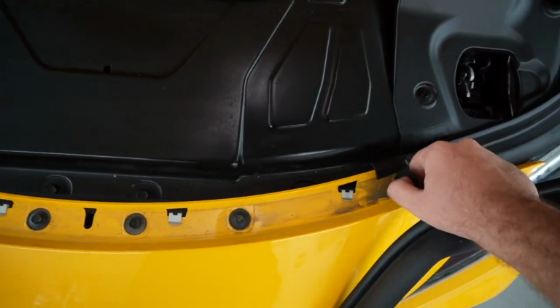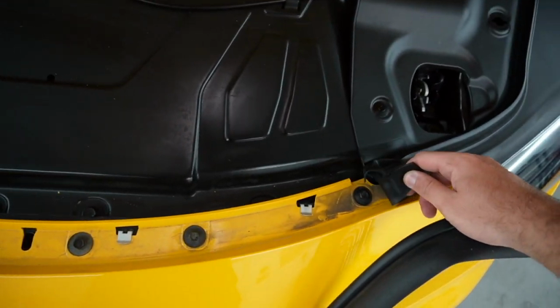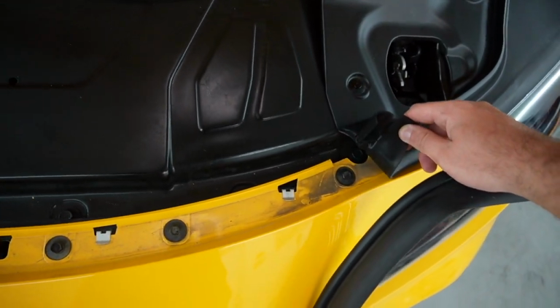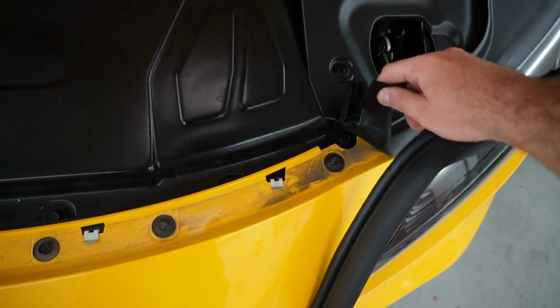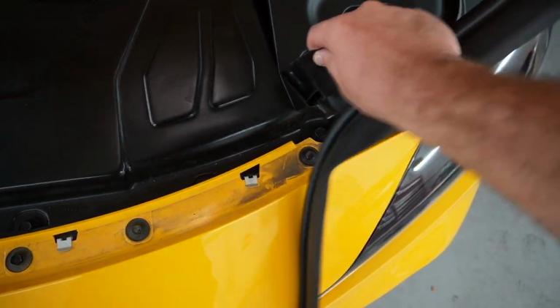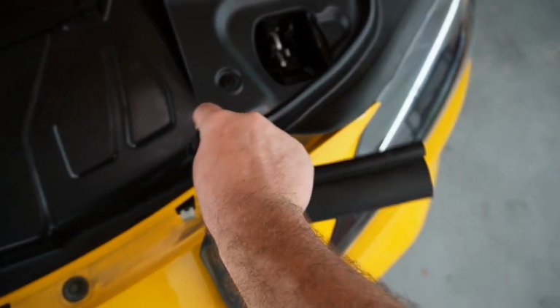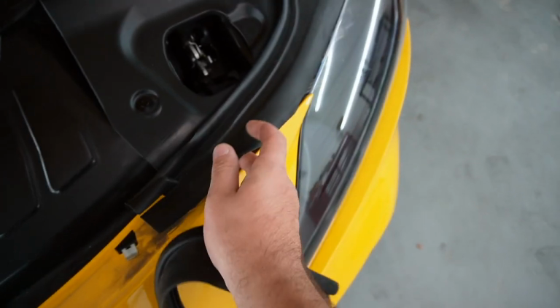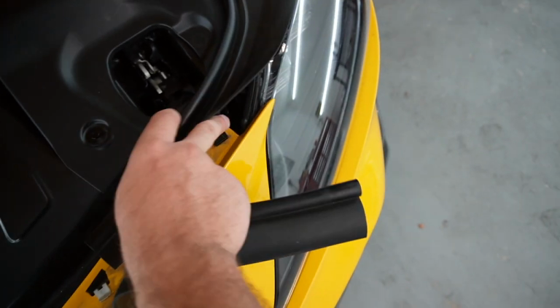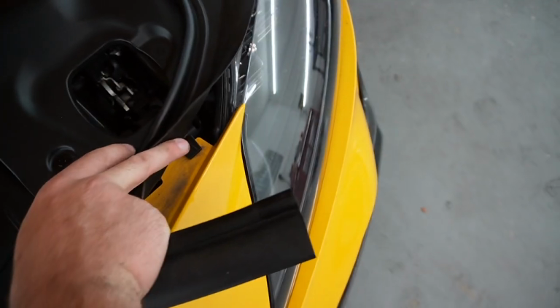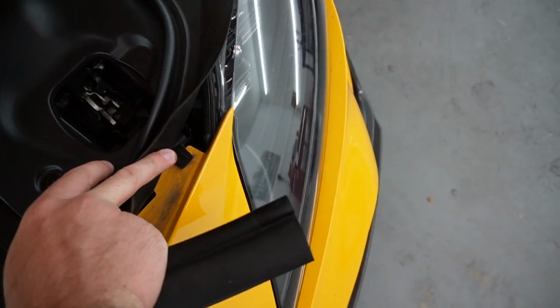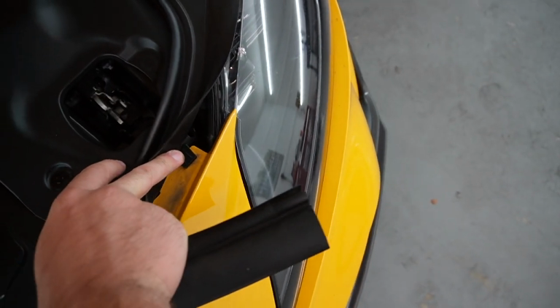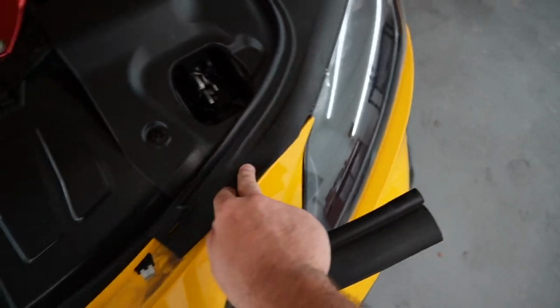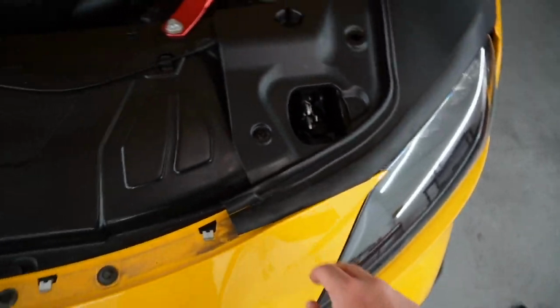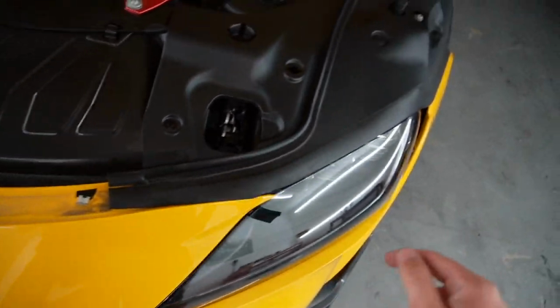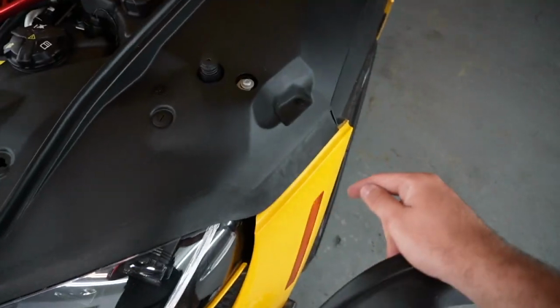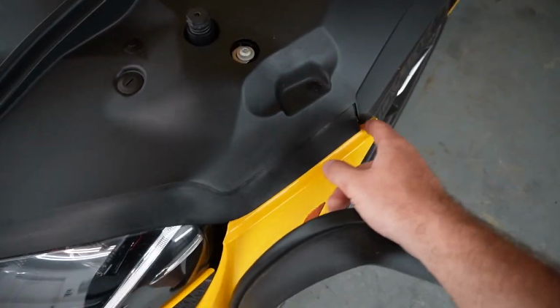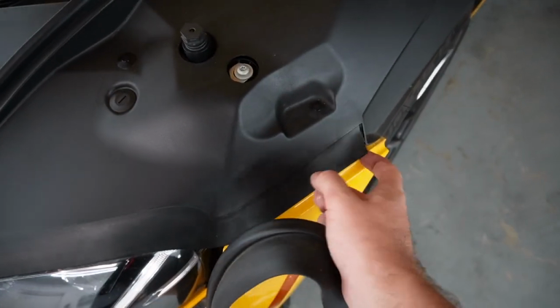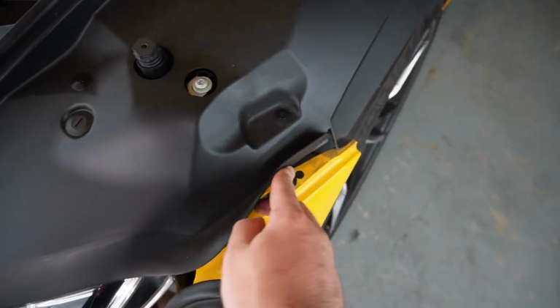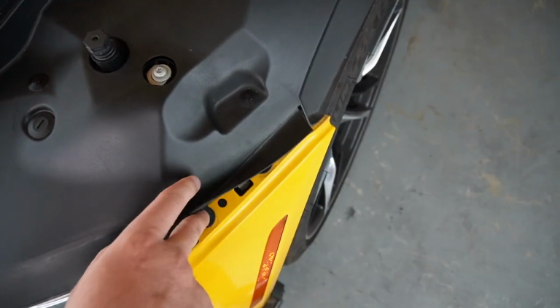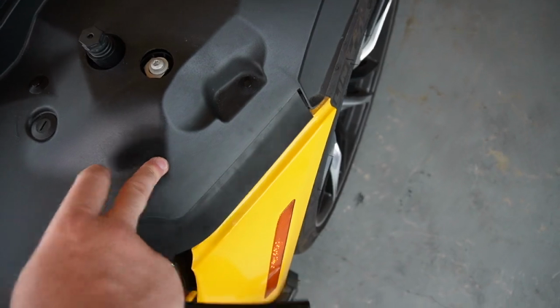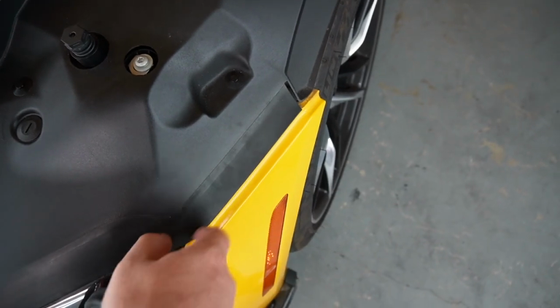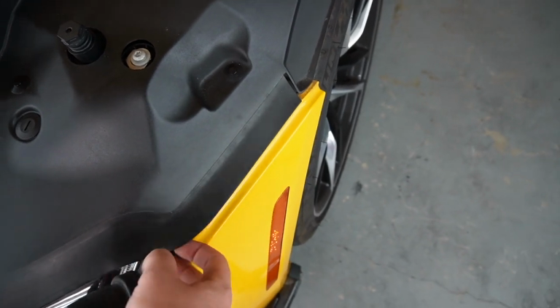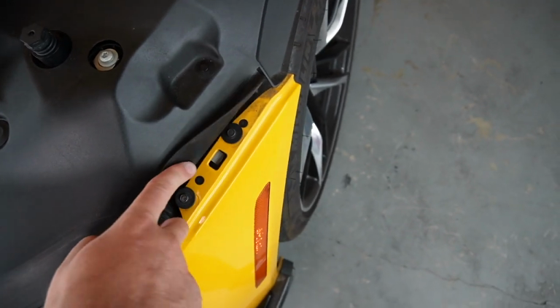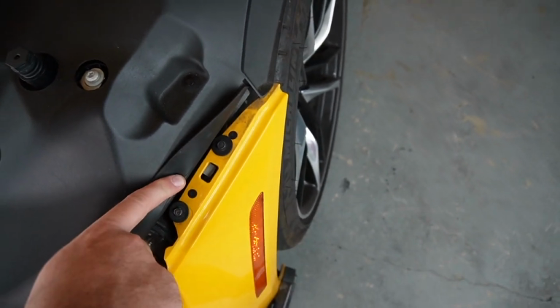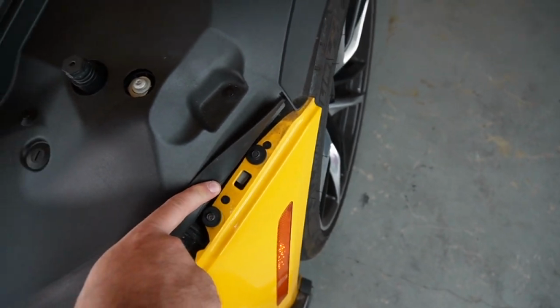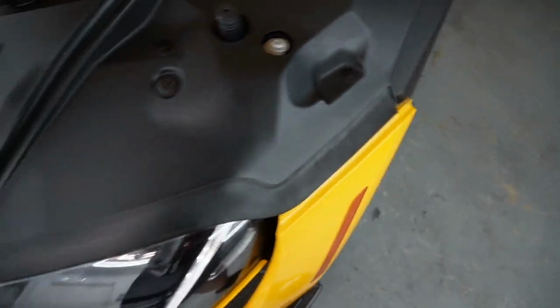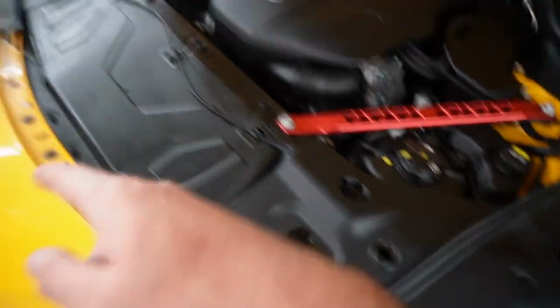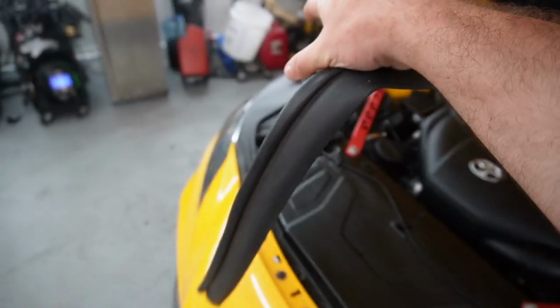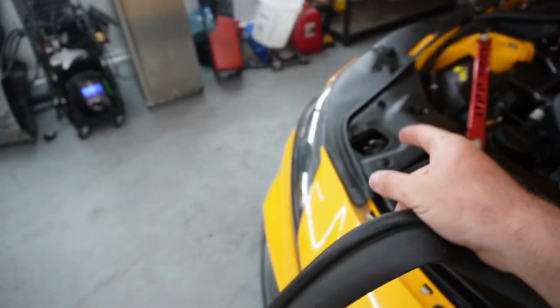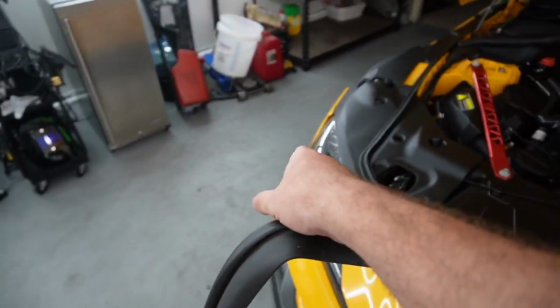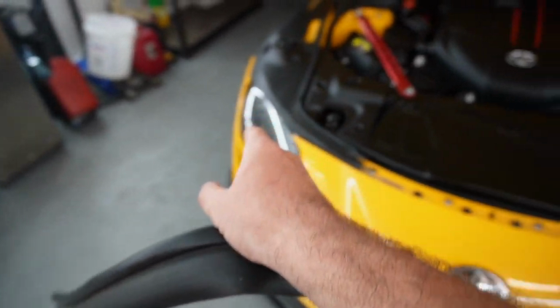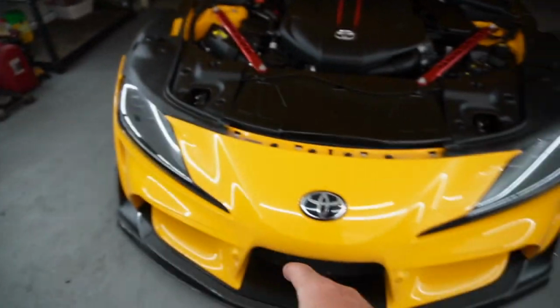There are a couple more over here, and if you keep moving the gasket over, there are a couple right there as well. On both sides of the bumper there should be two screws — you can see another two right there and another two over there.